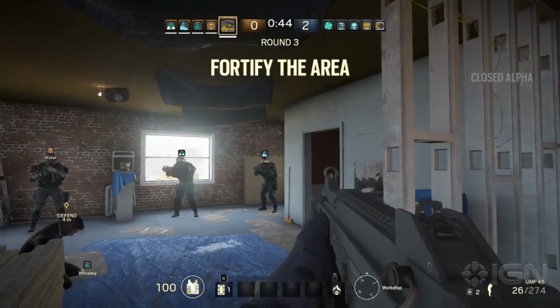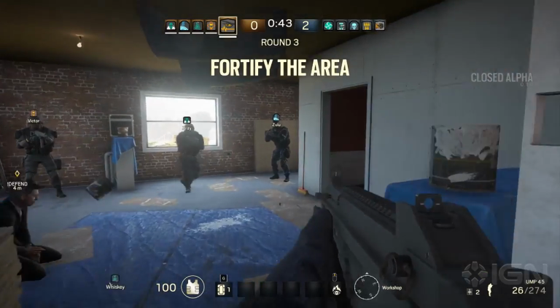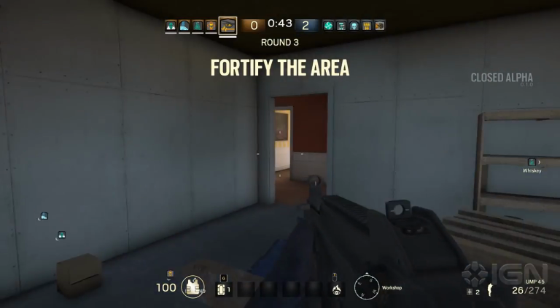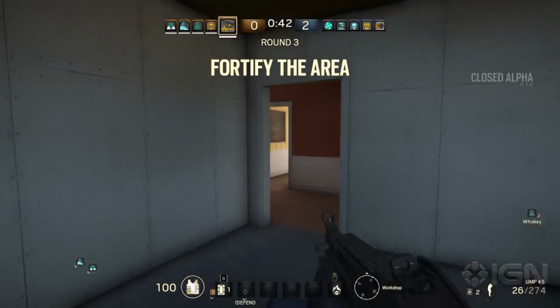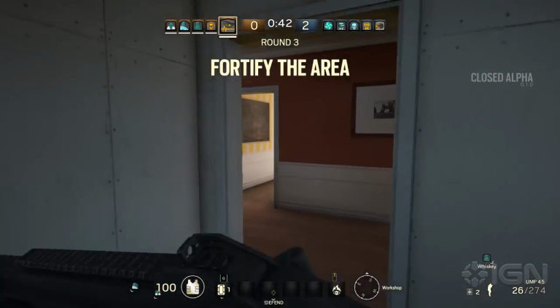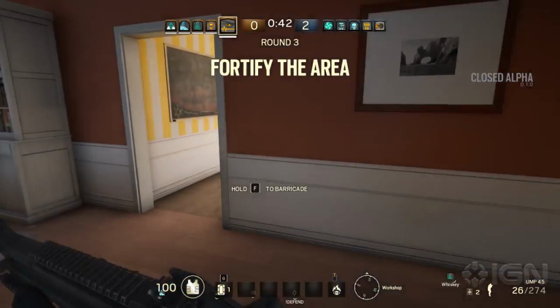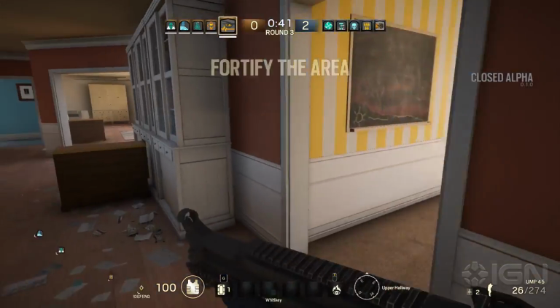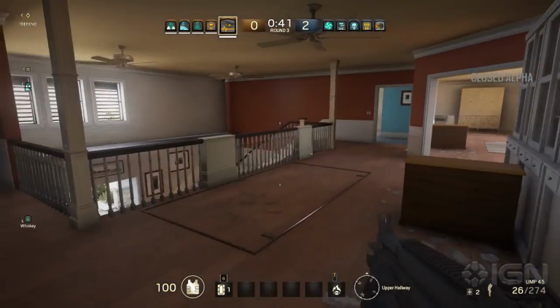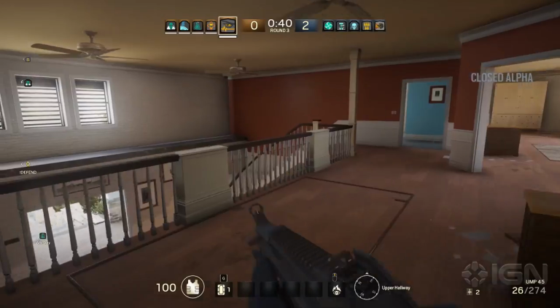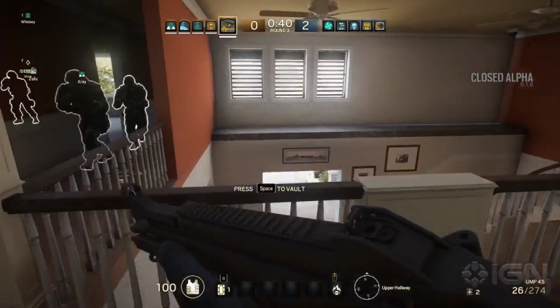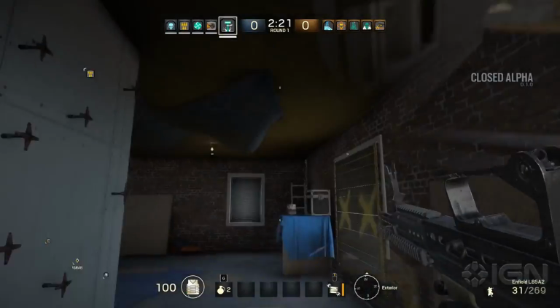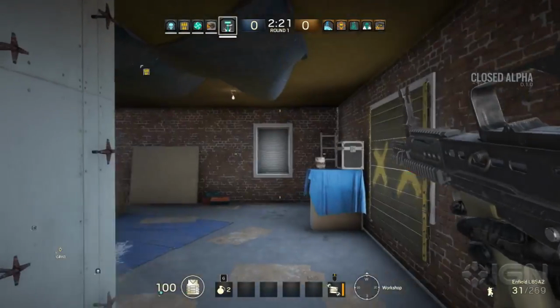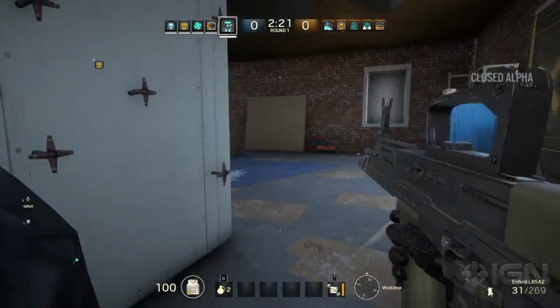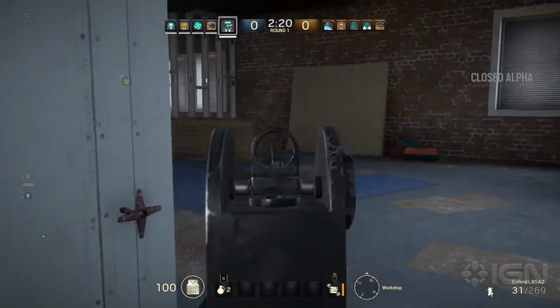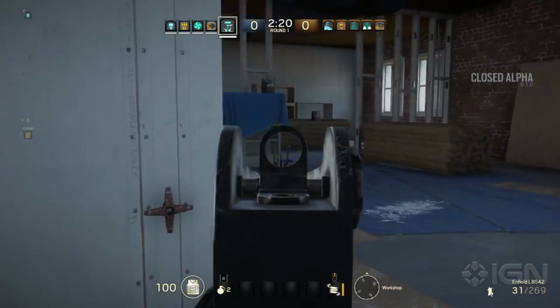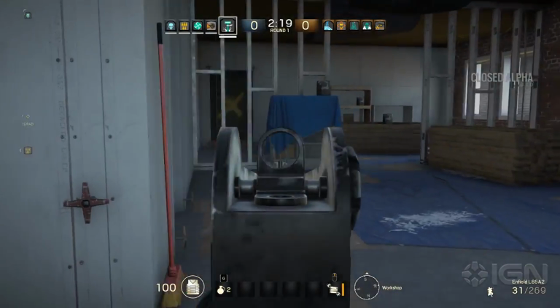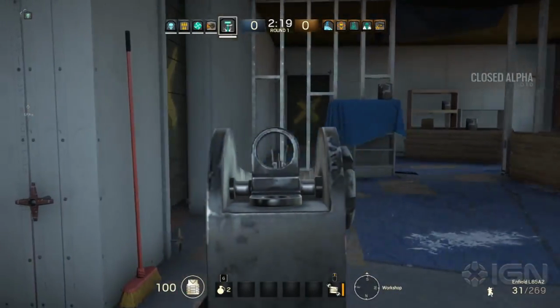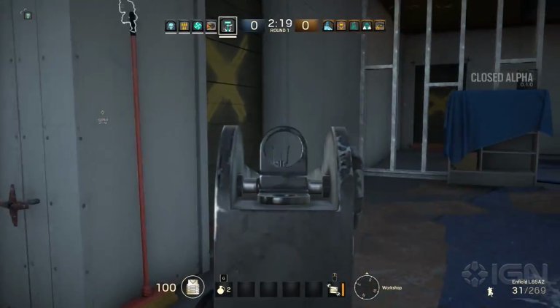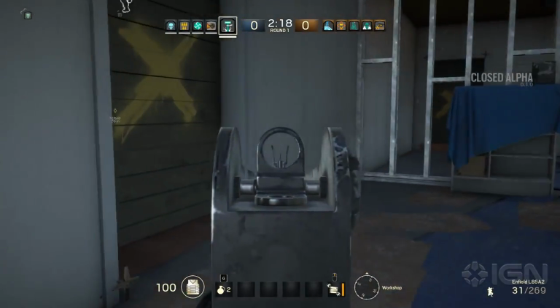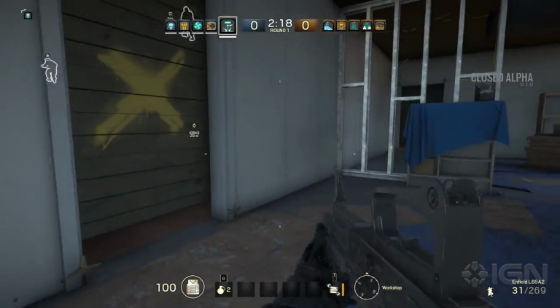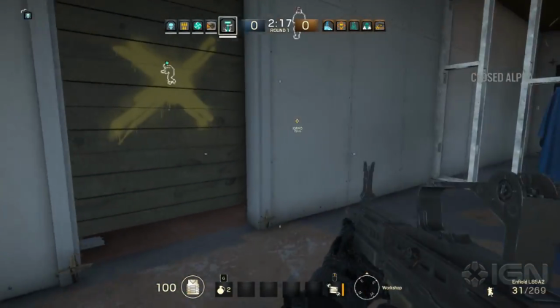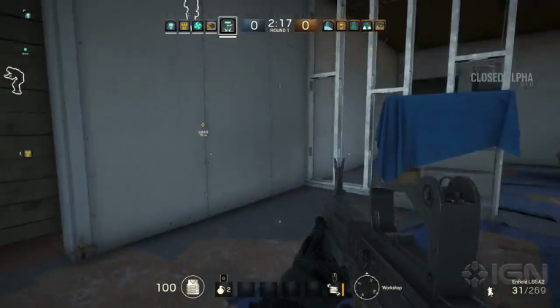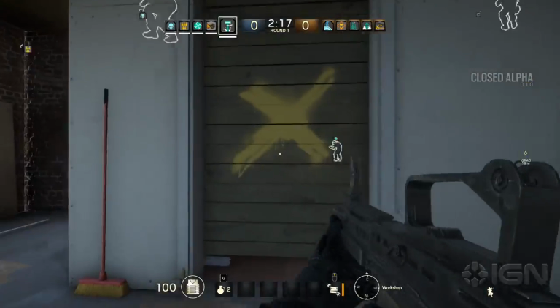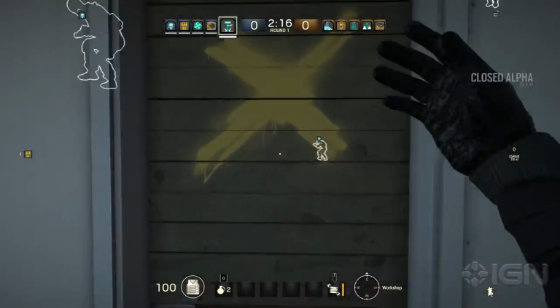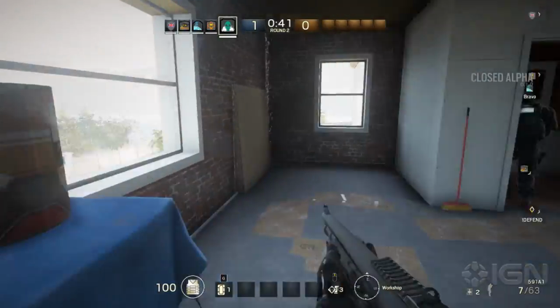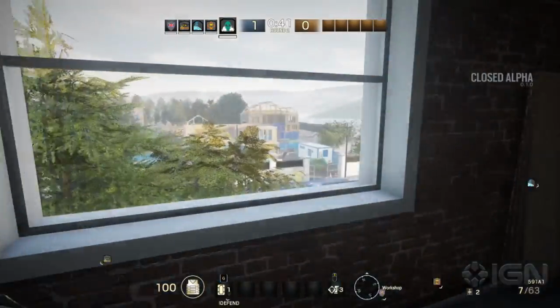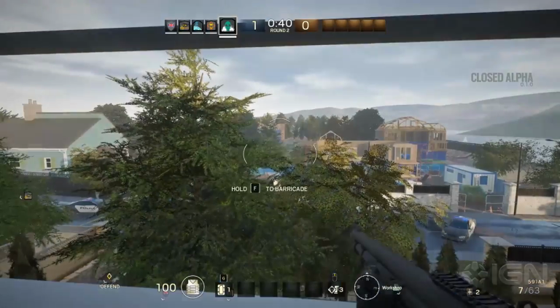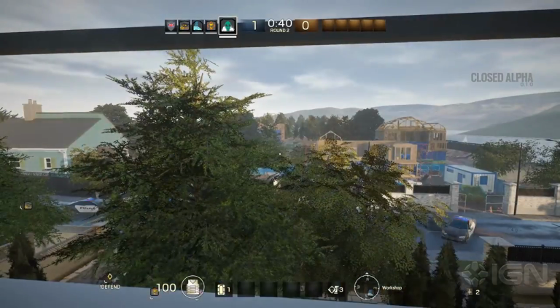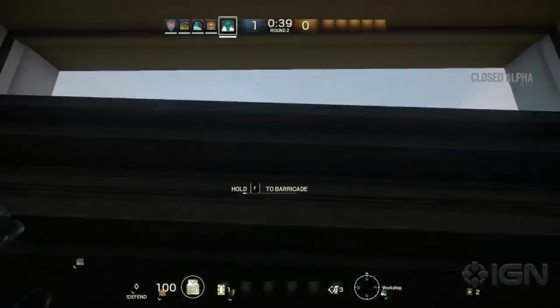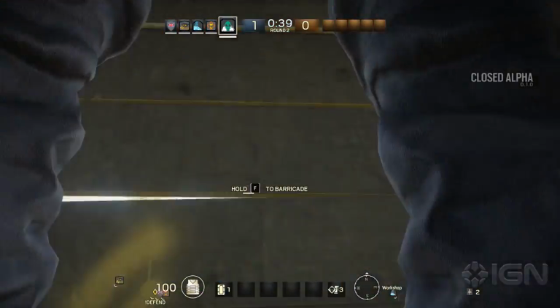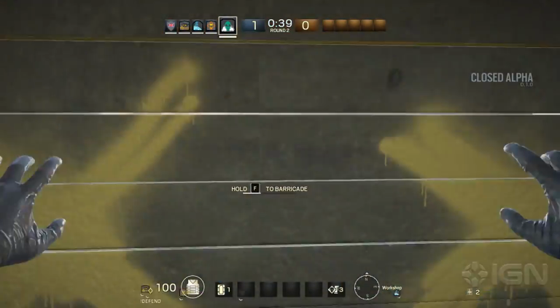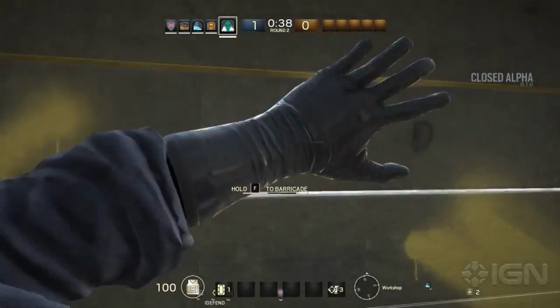Zone B, the workshop, is also on the top floor. It has a back window and a few walls that can be entered, but for the most part it's also pretty safe. Your opponent will have a lot to go through if they're going to get to the hostage.